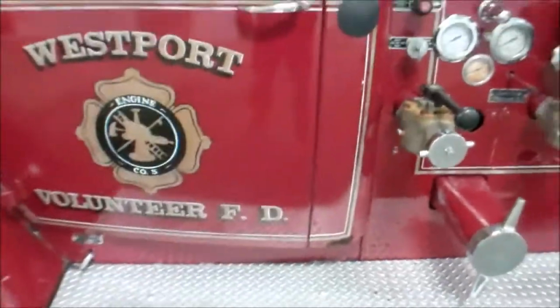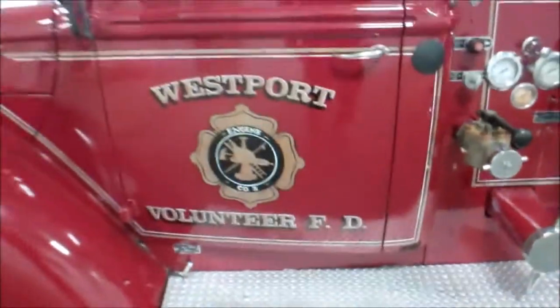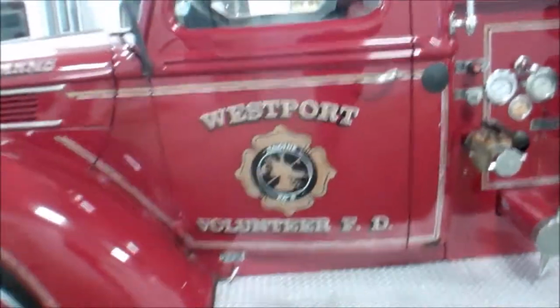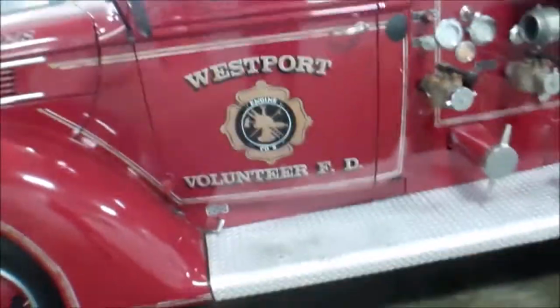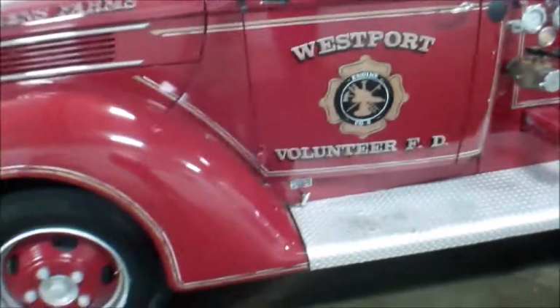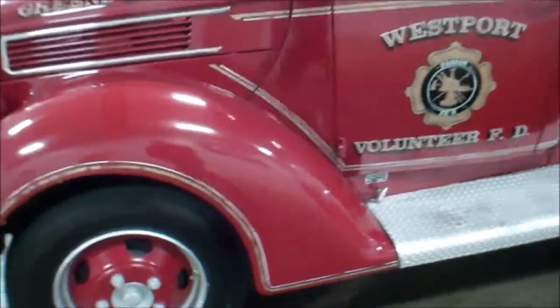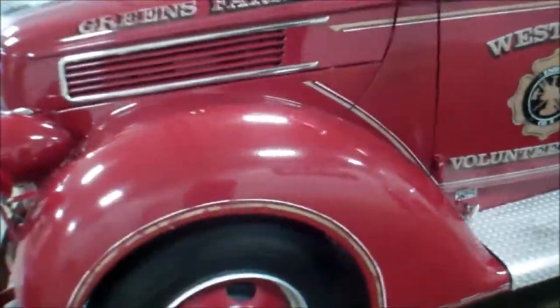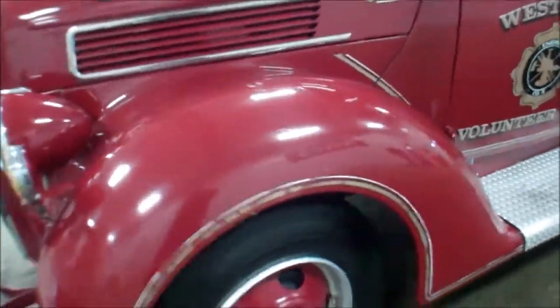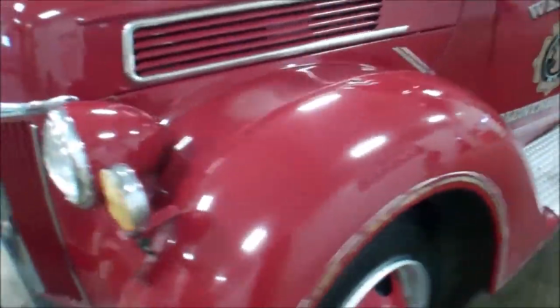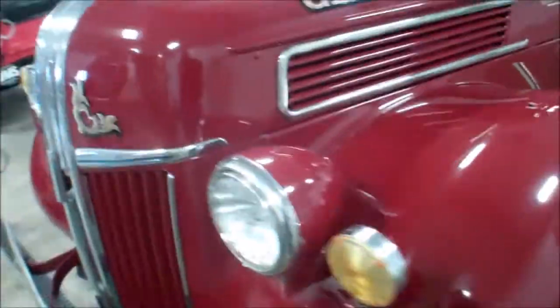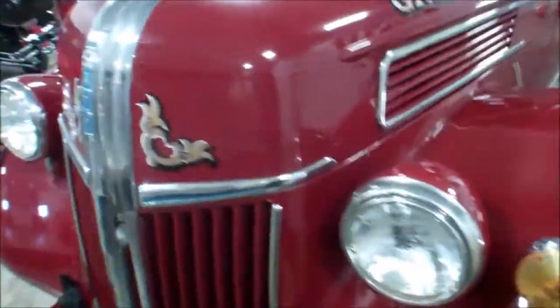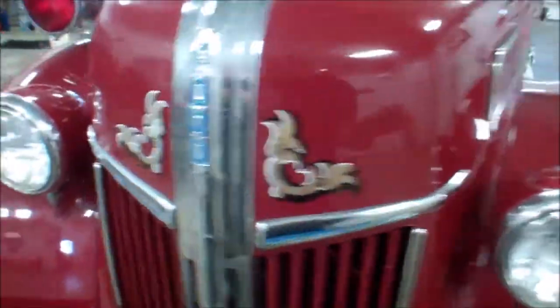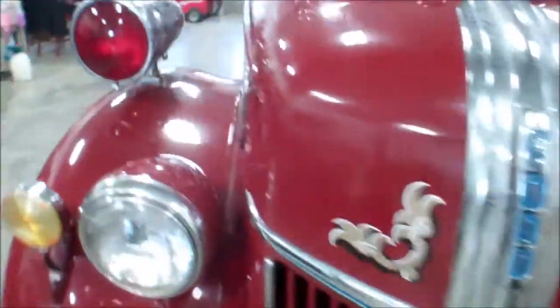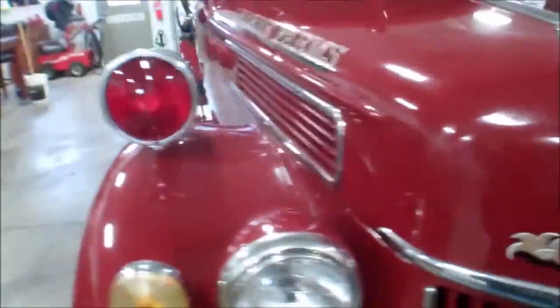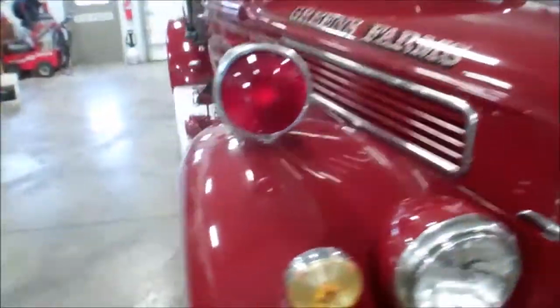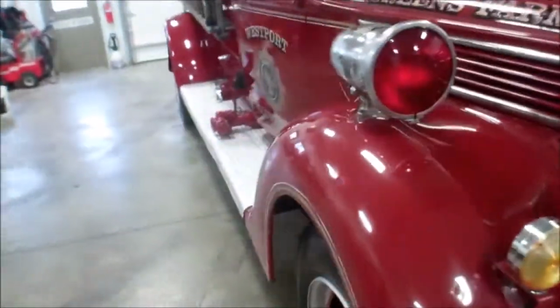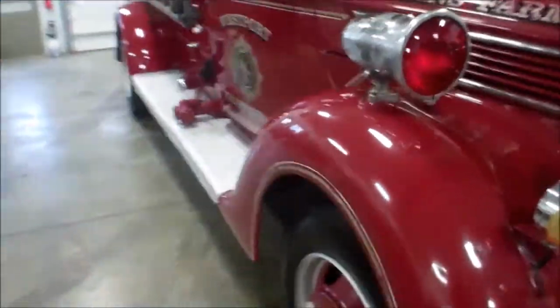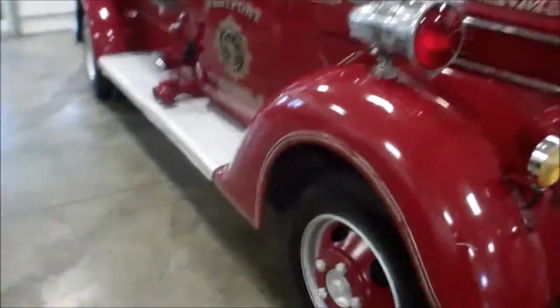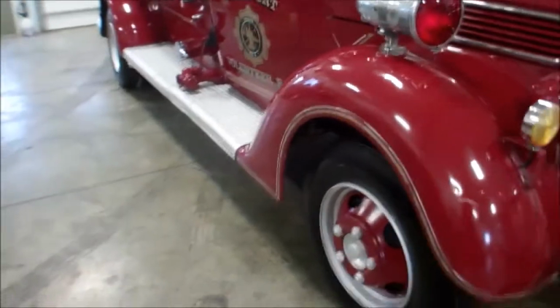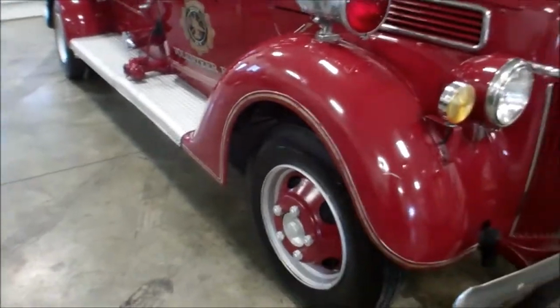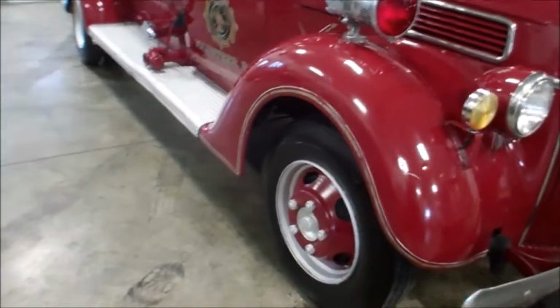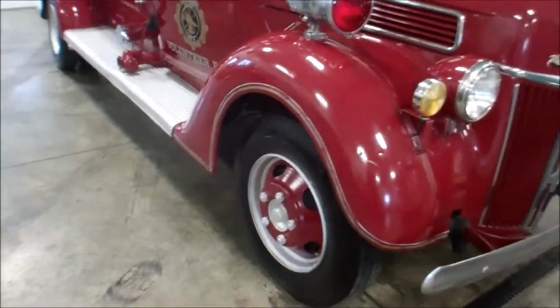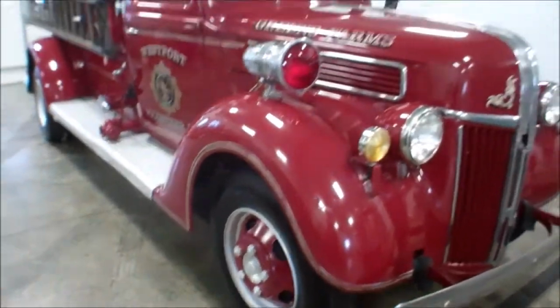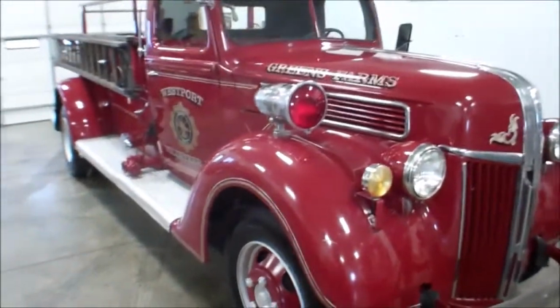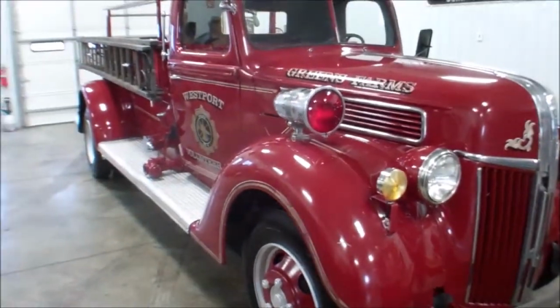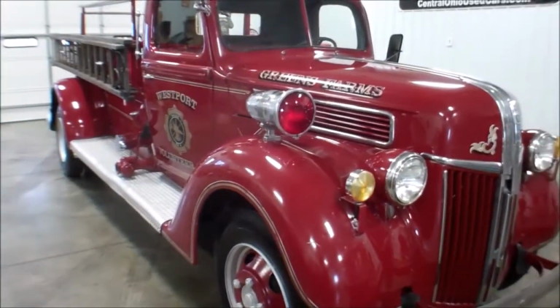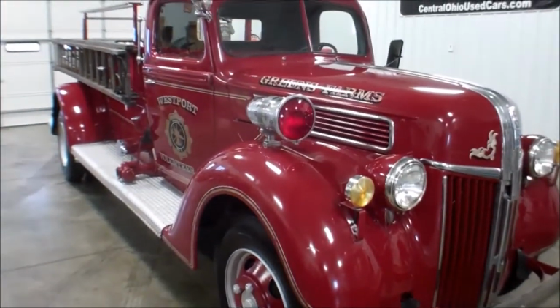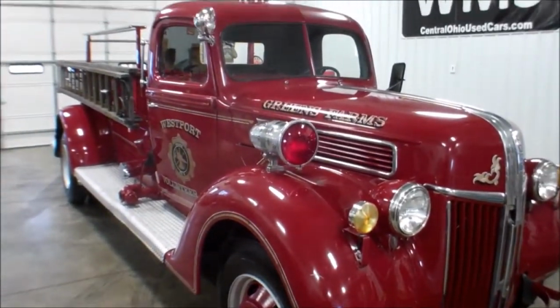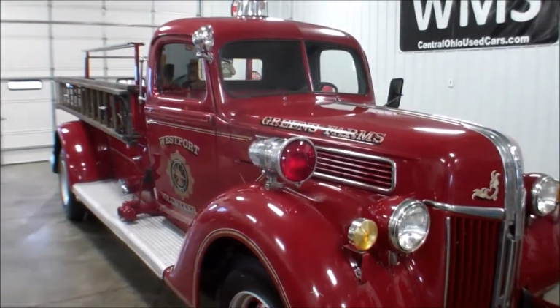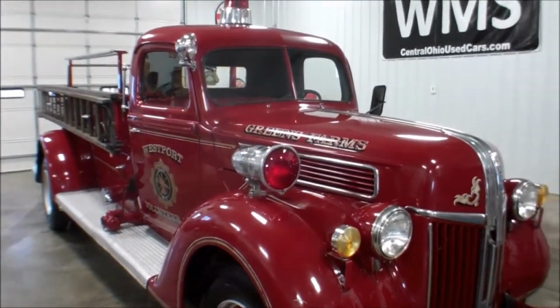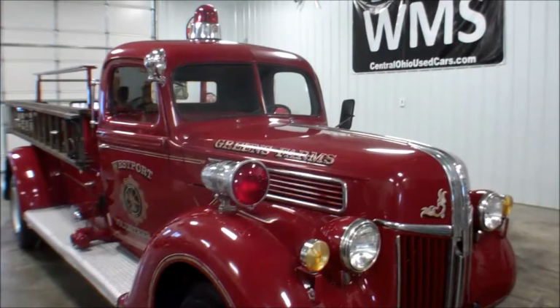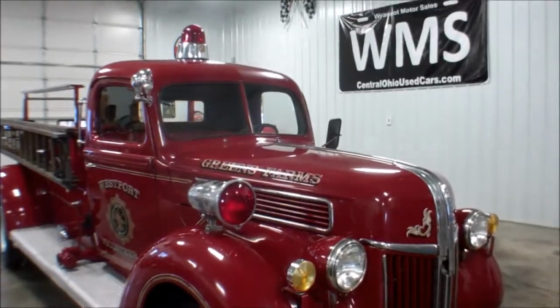Once again, 1941 Ford fire truck. Says Westport Volunteer on the side of it. Don't wait much longer or you'll miss out on this one.